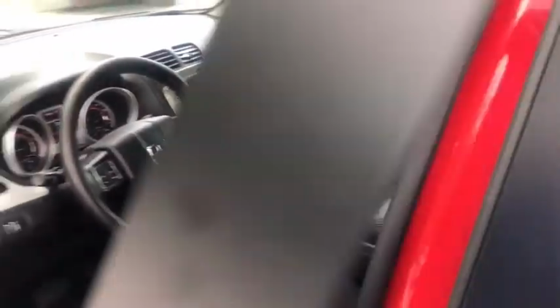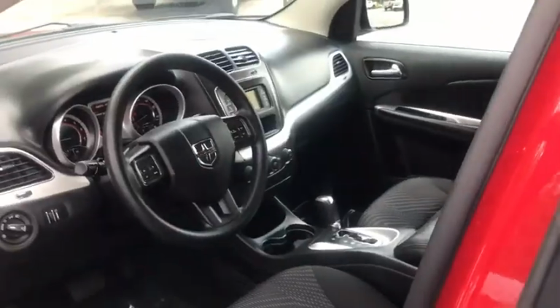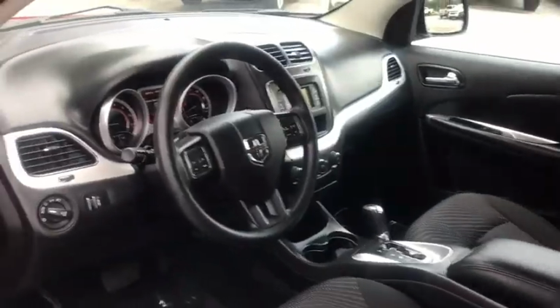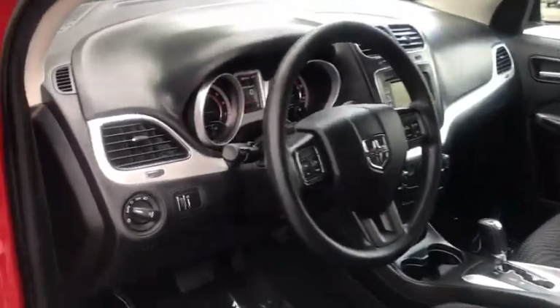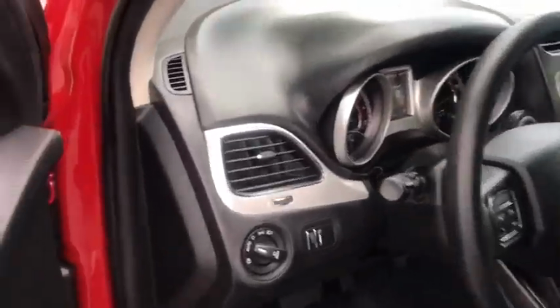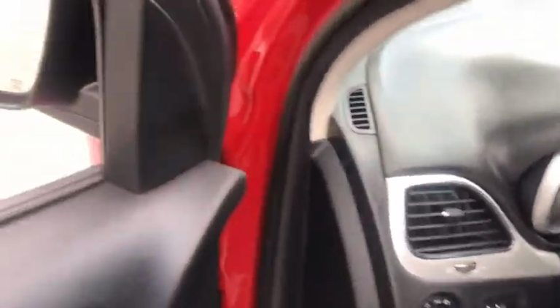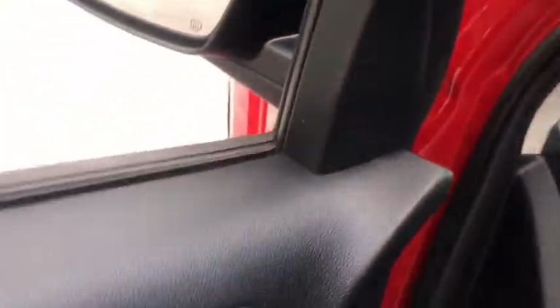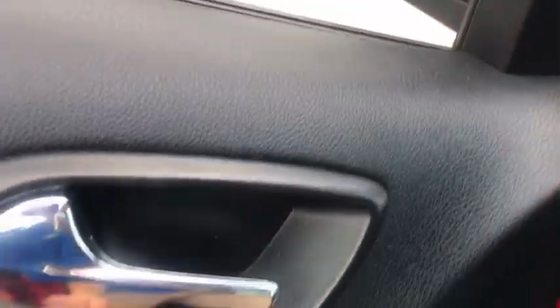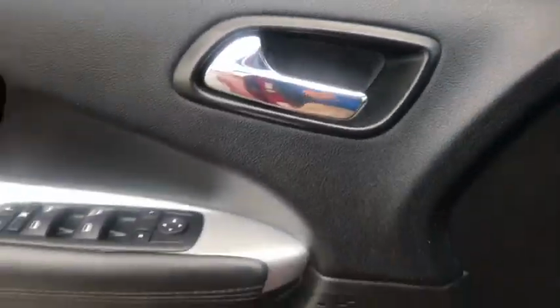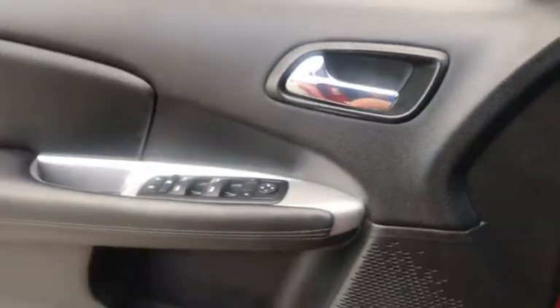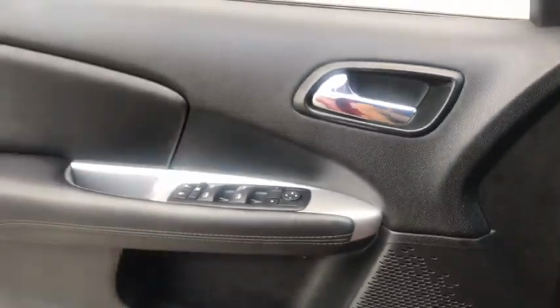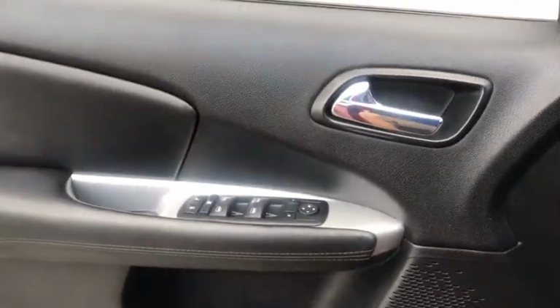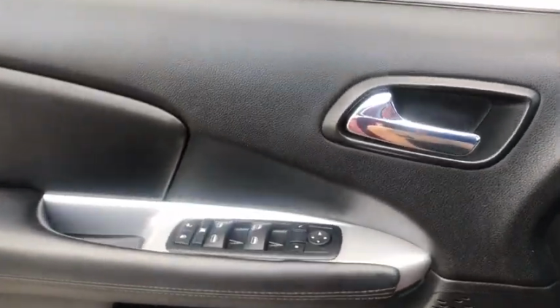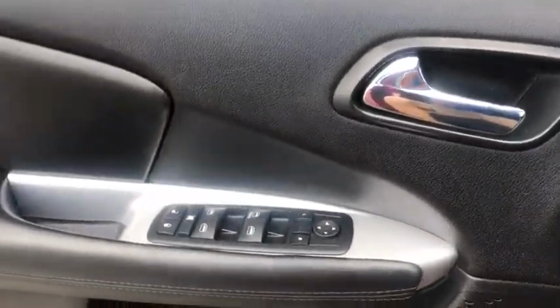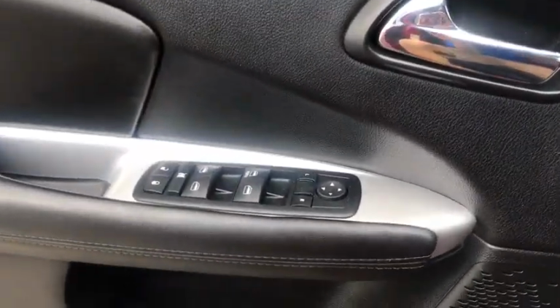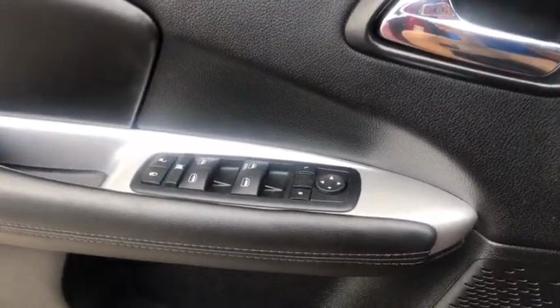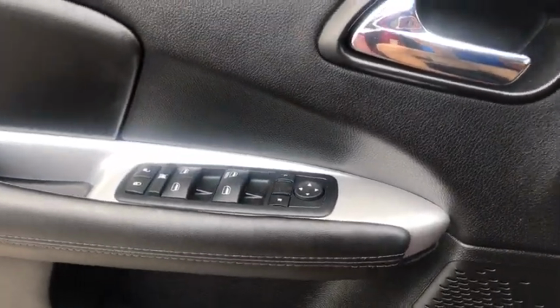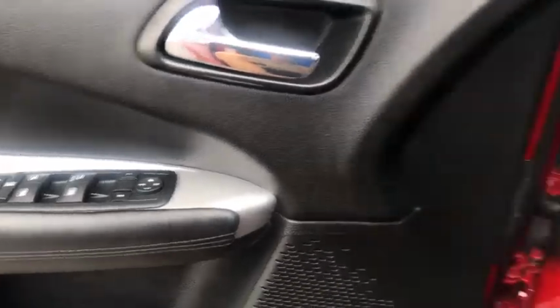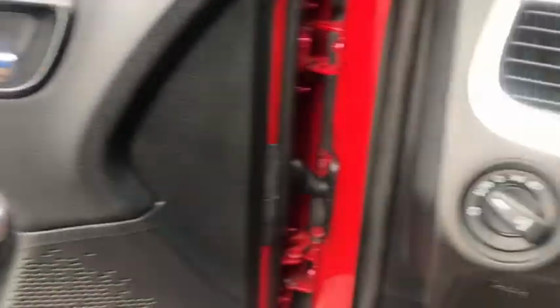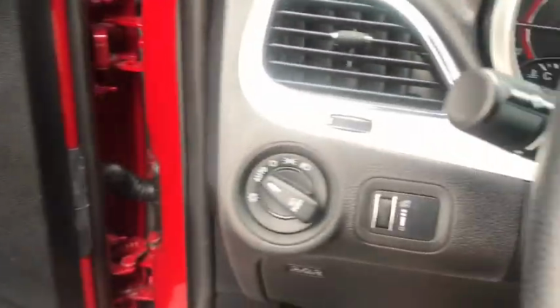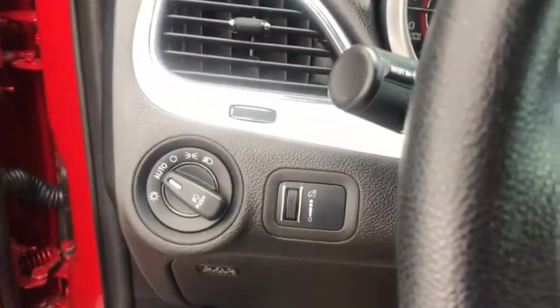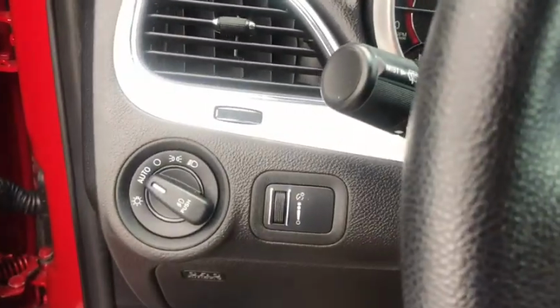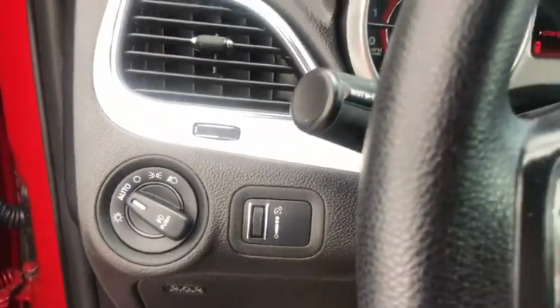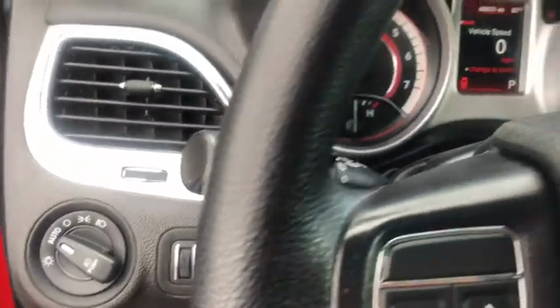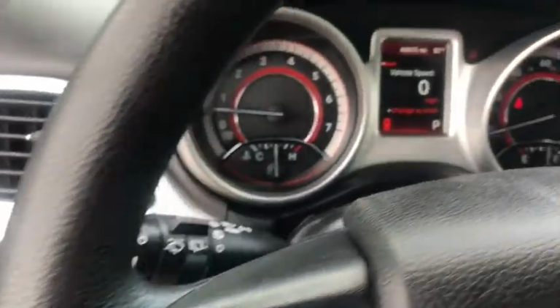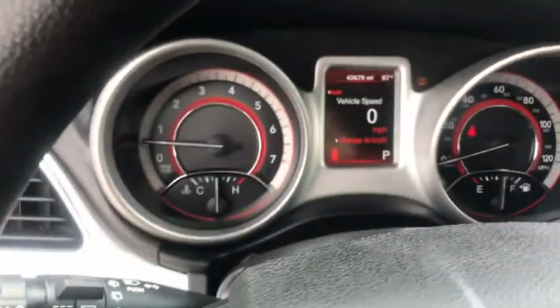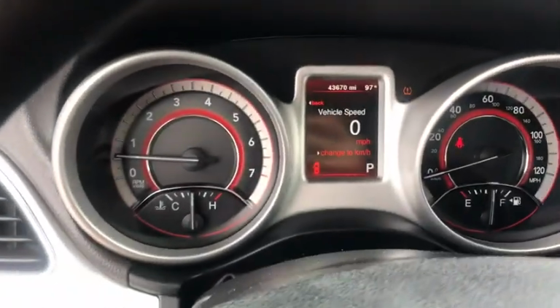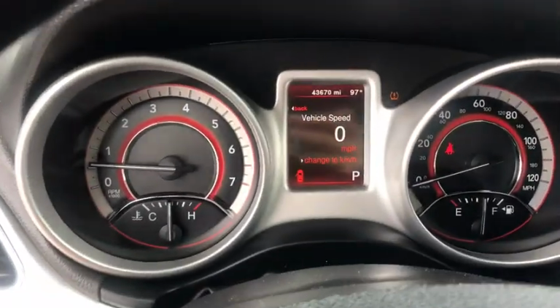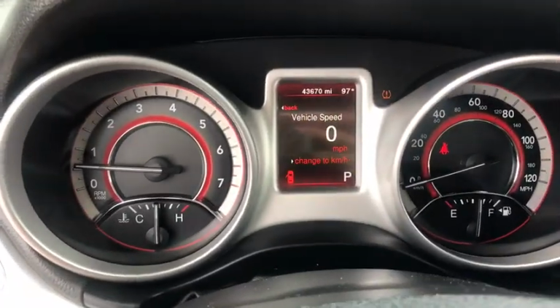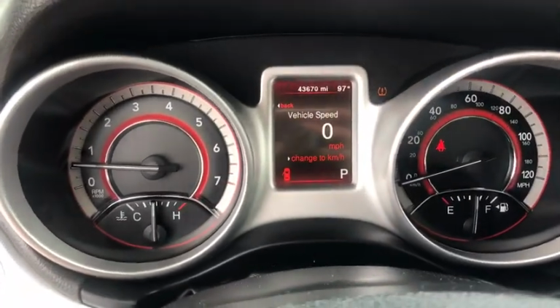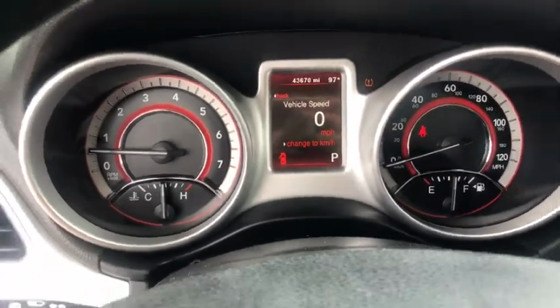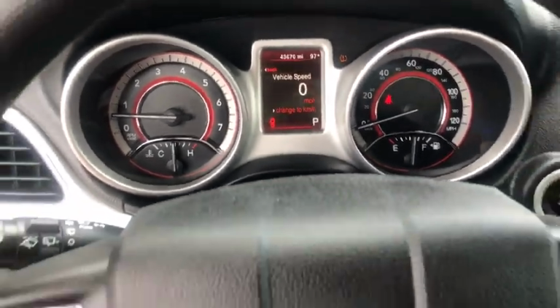This vehicle has less than 45,000 miles. Here are some of this vehicle's great options: traction control, dual airbags, power steering, alloy wheels.